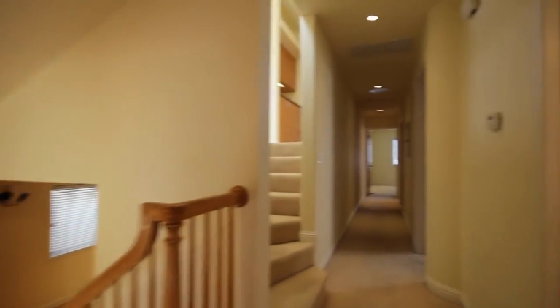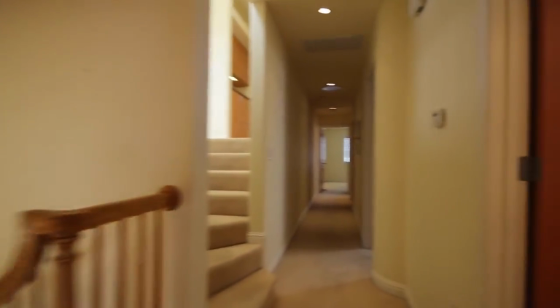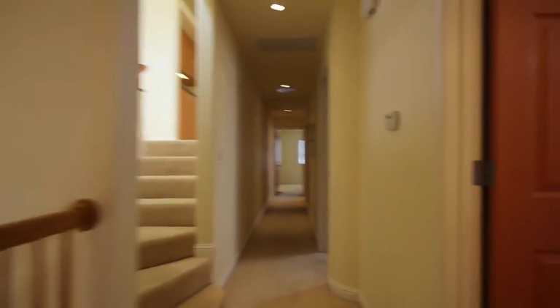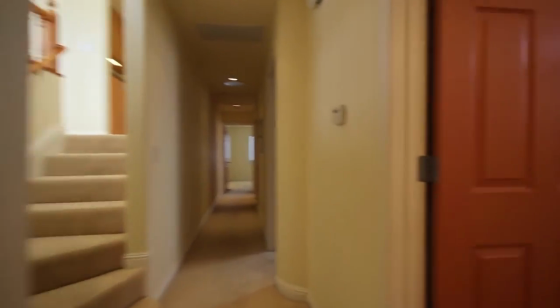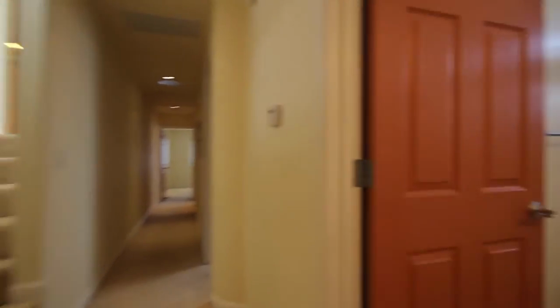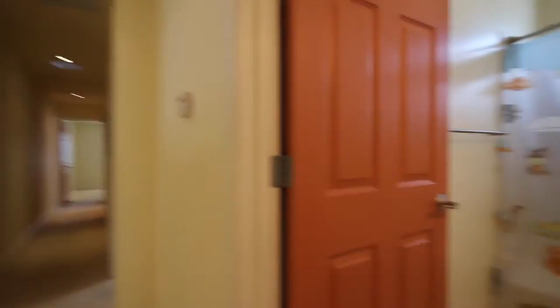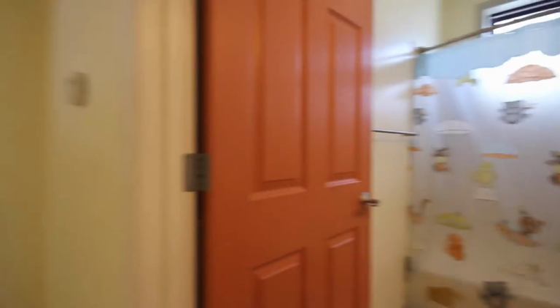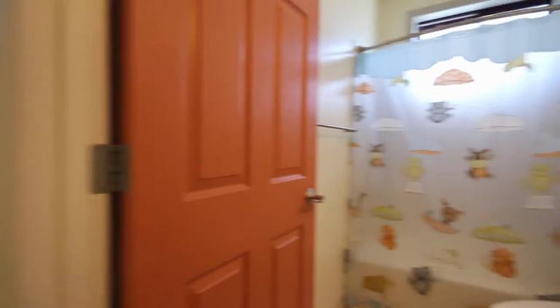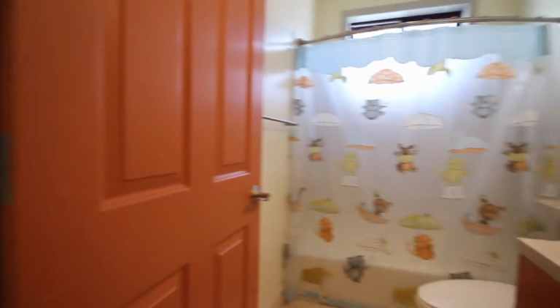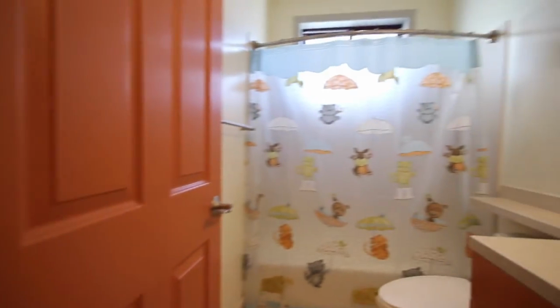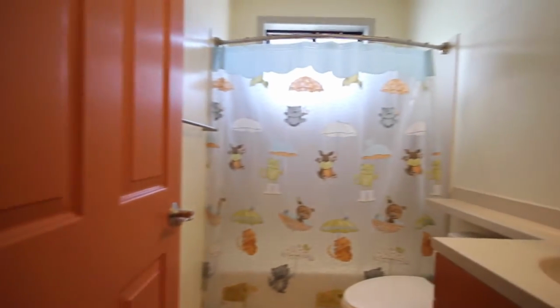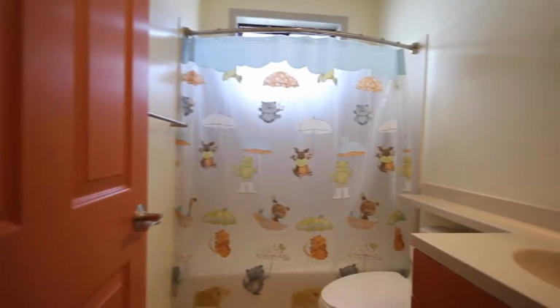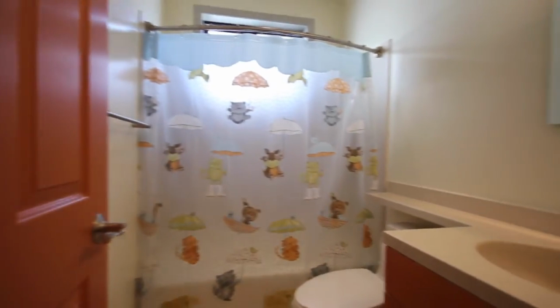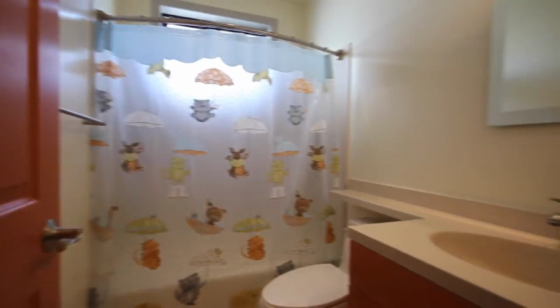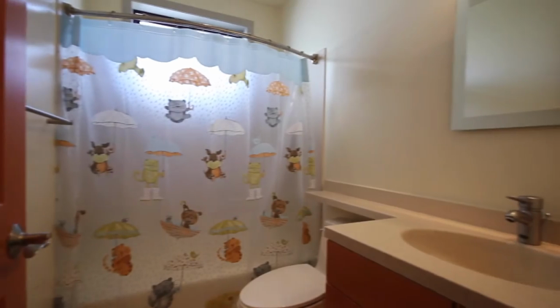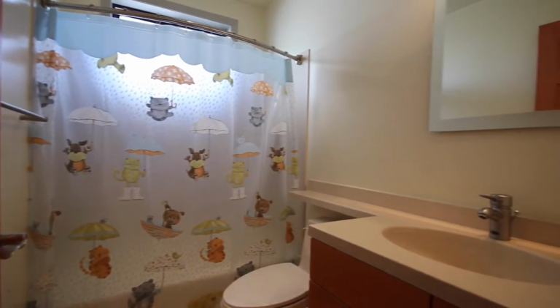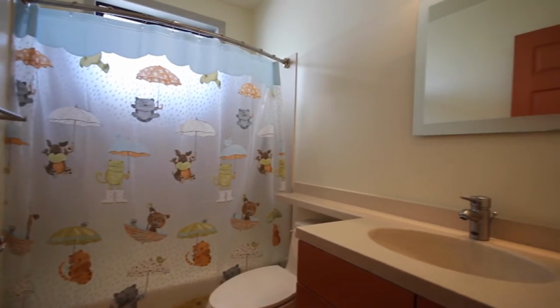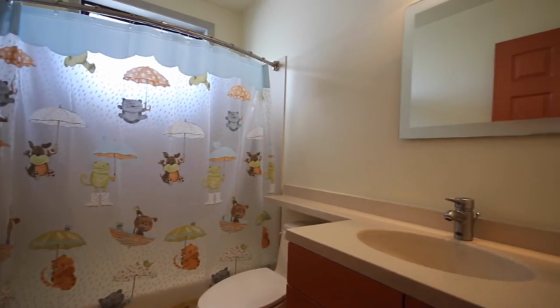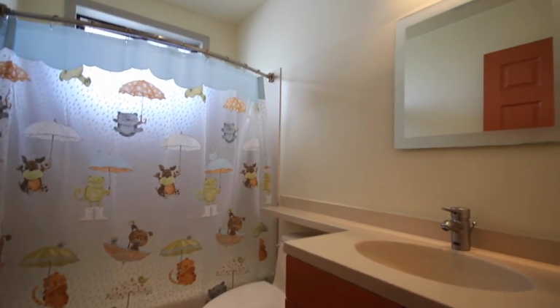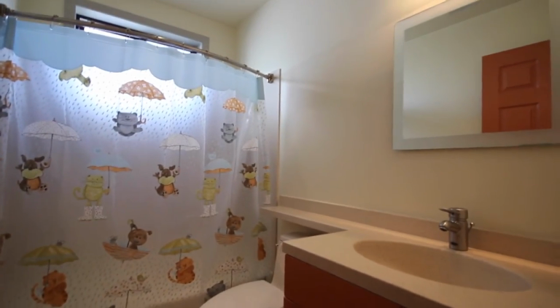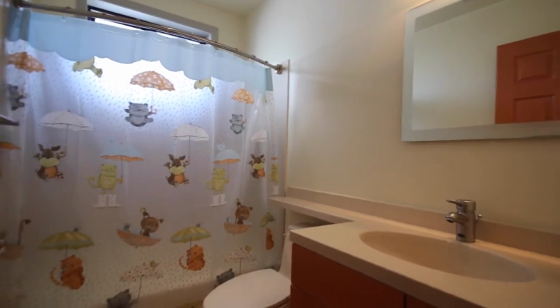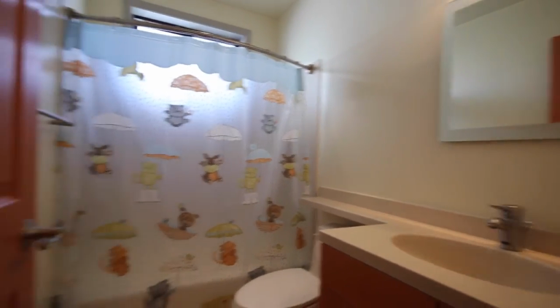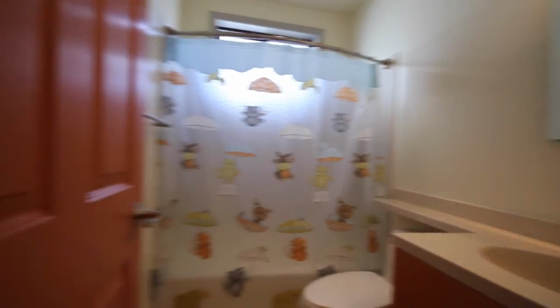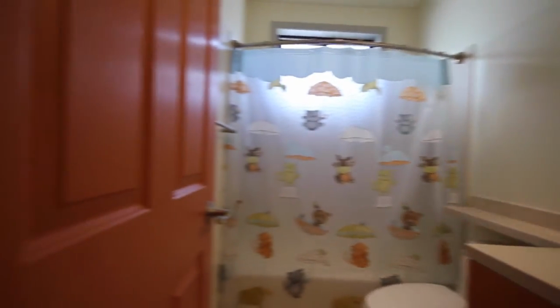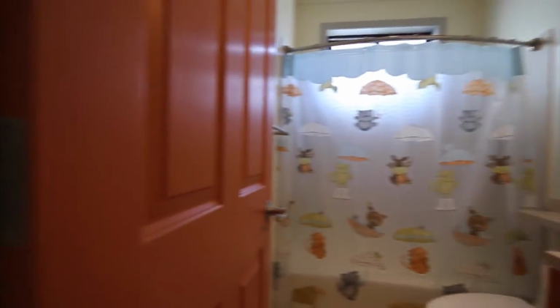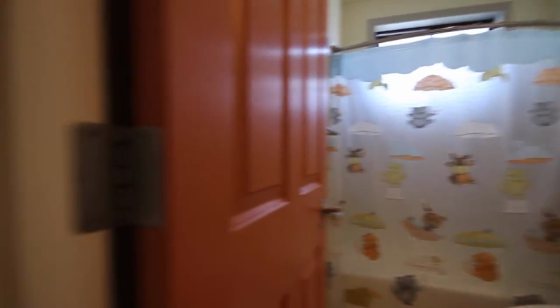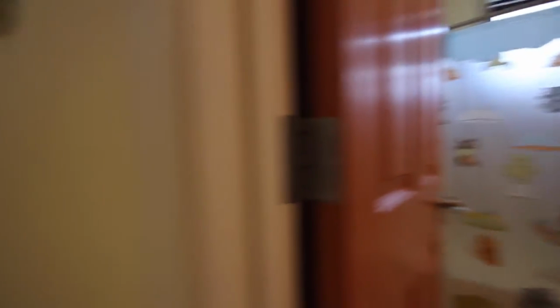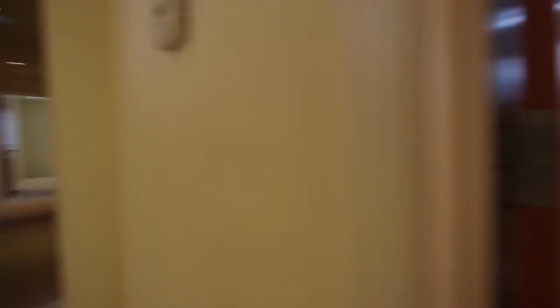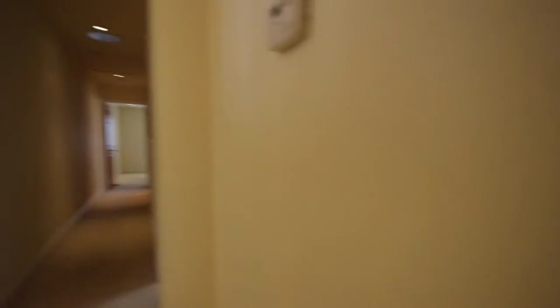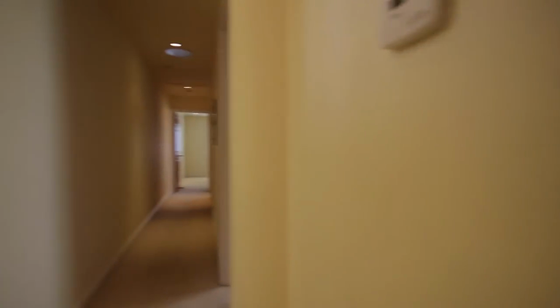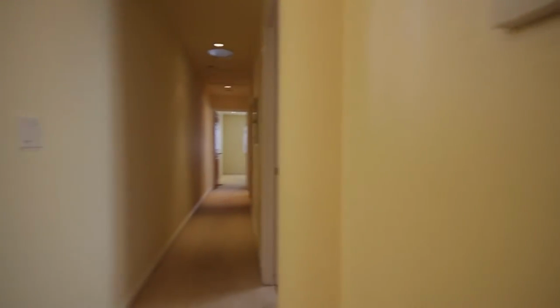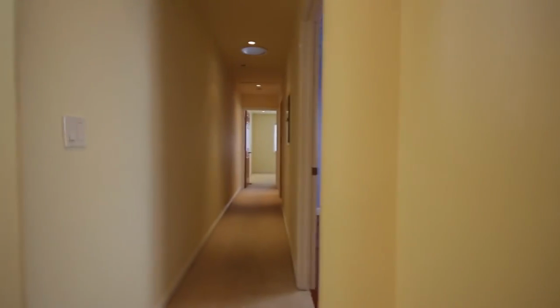Now let's go take a look at the second bathroom. As you can see, we've got a nice shower over tub — a nice bathroom for these bedrooms.